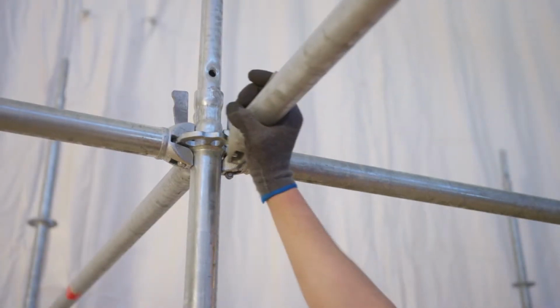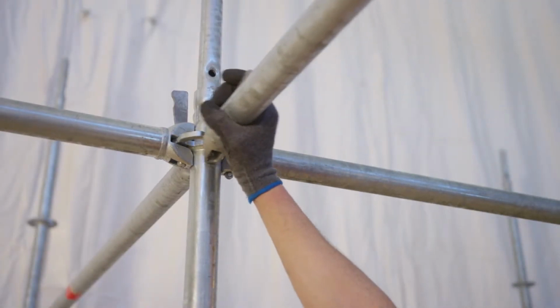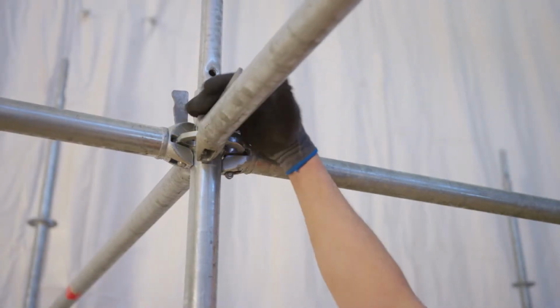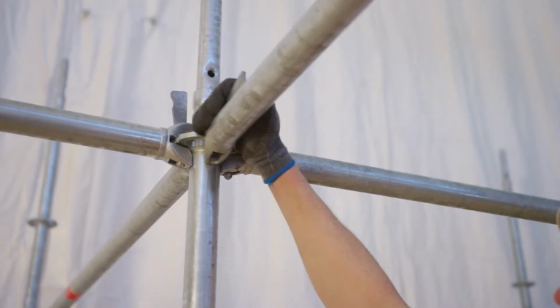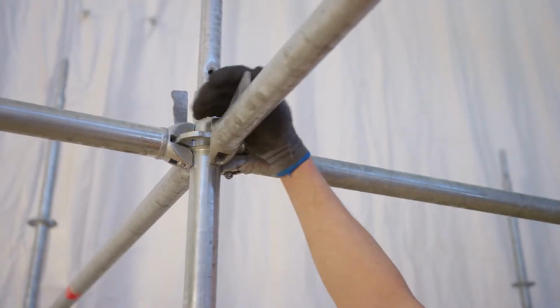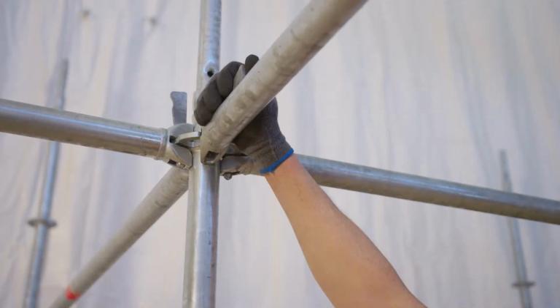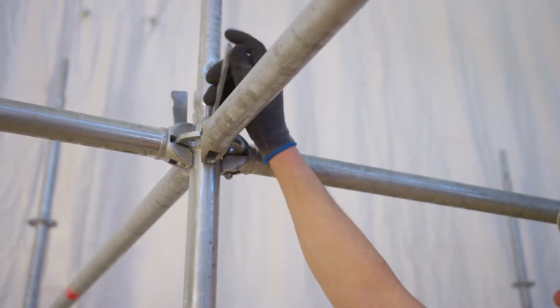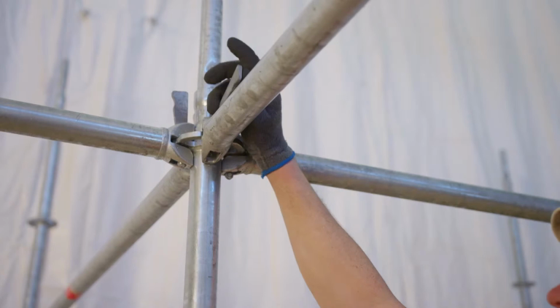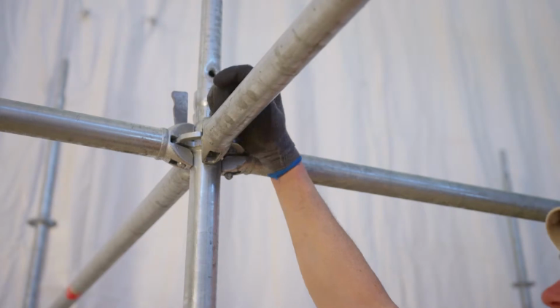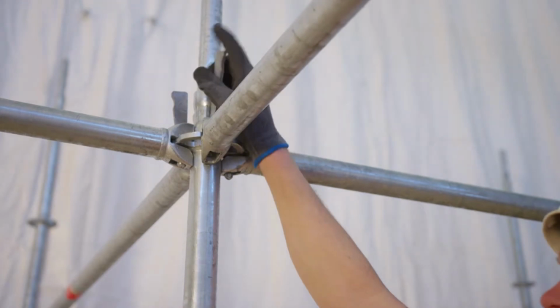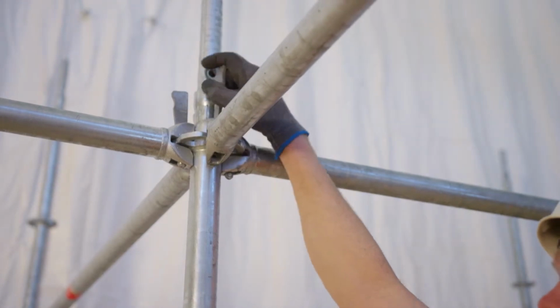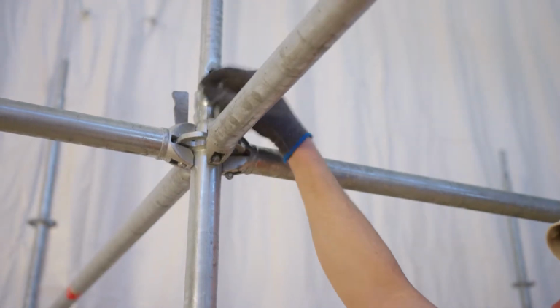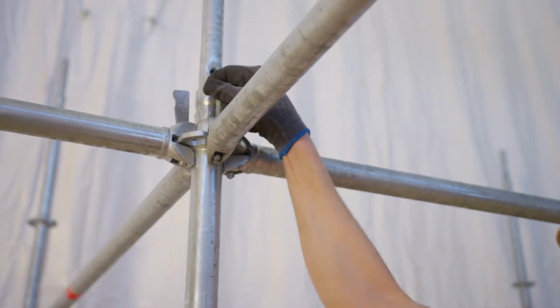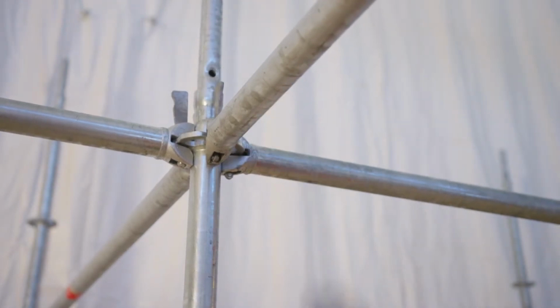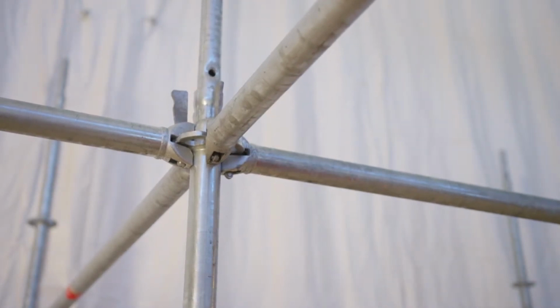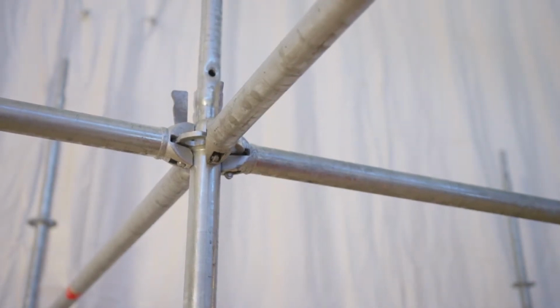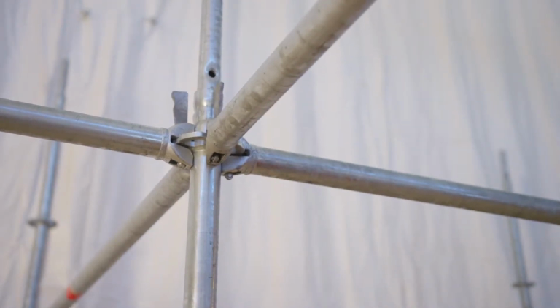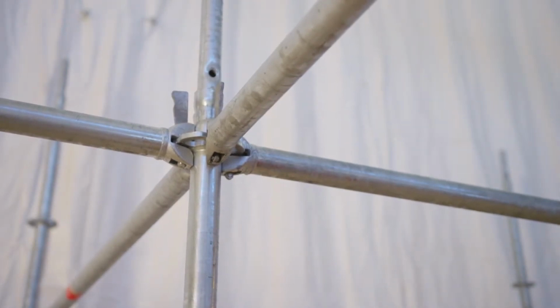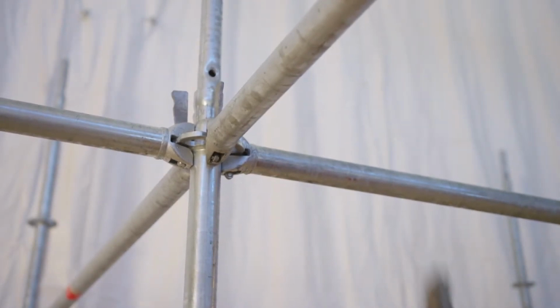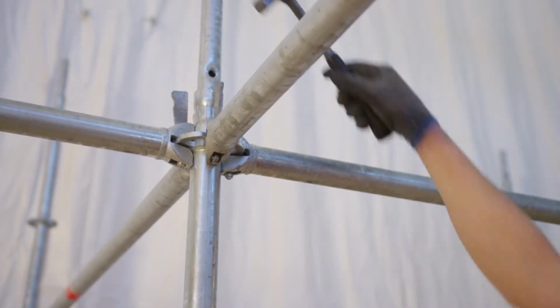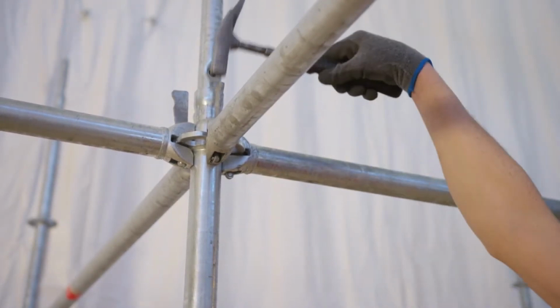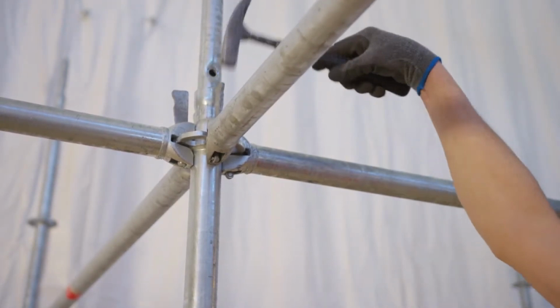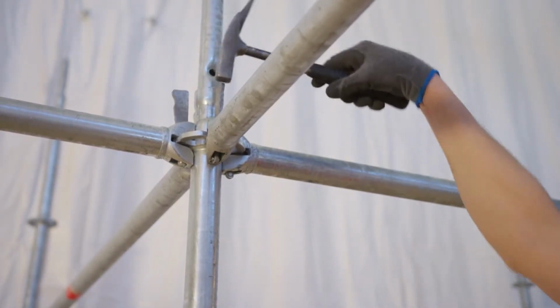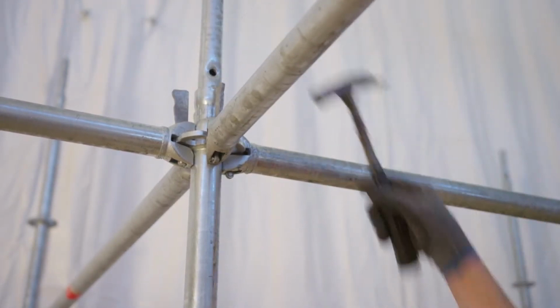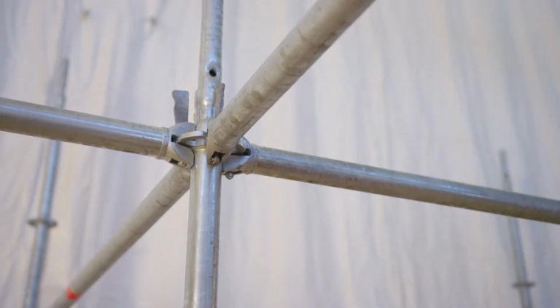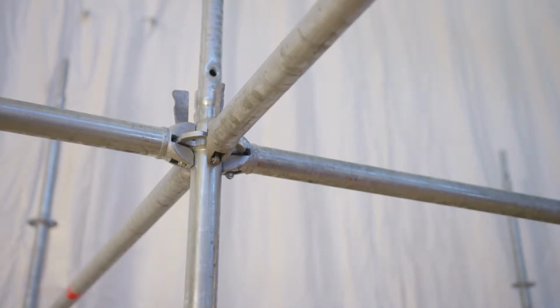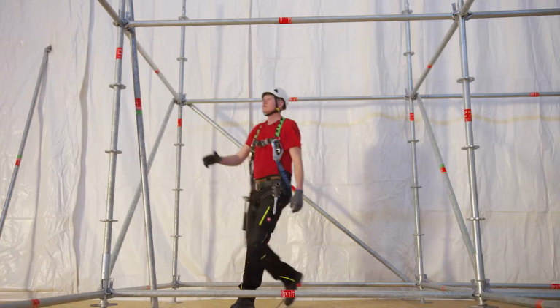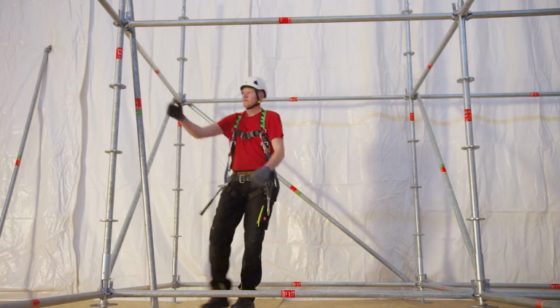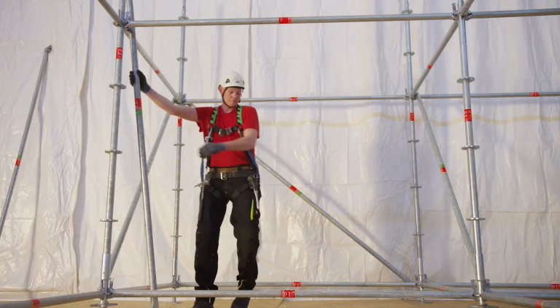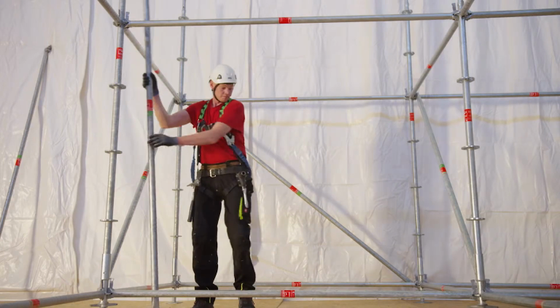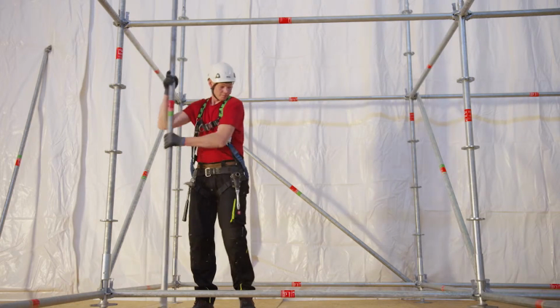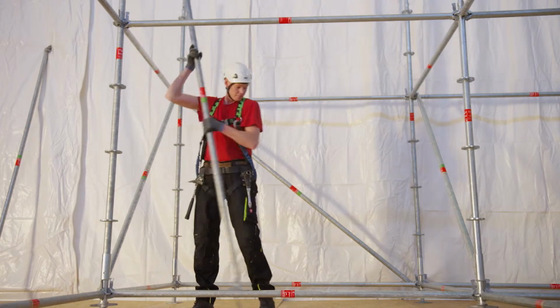In the next step, the ledger head has to be assembled in the approved way. The wedges have to be fixed using a 500g hammer.